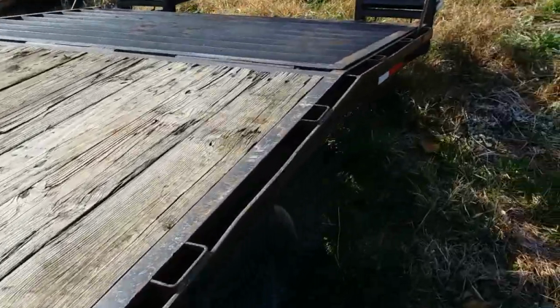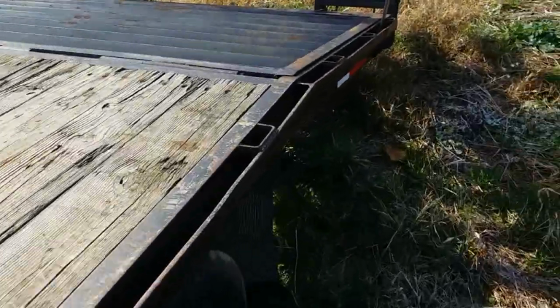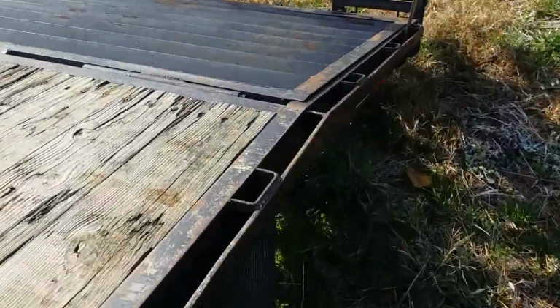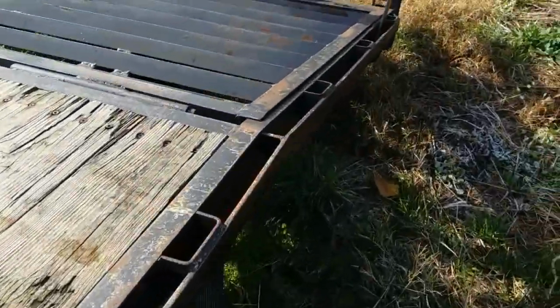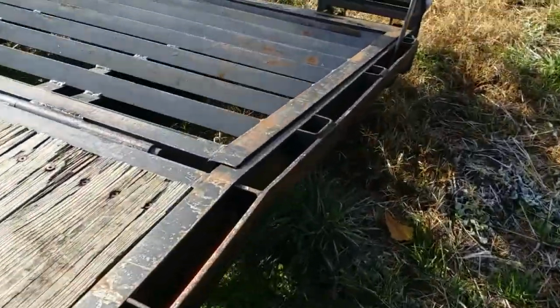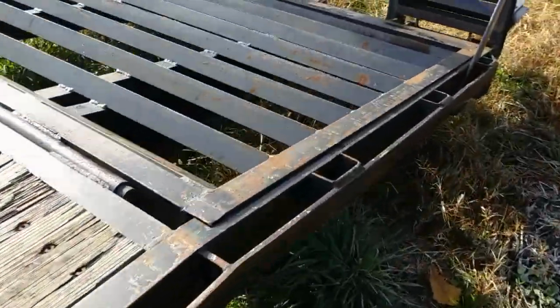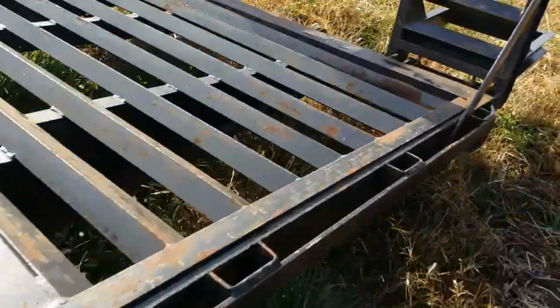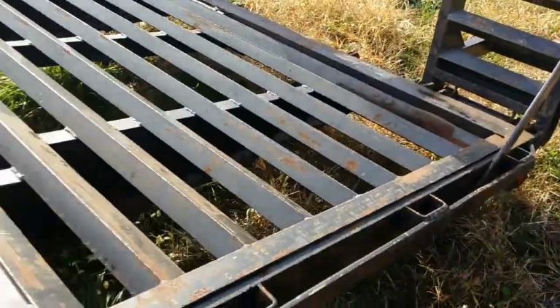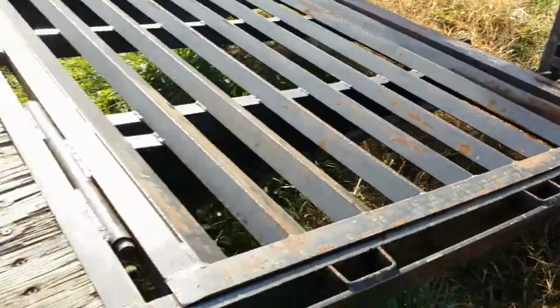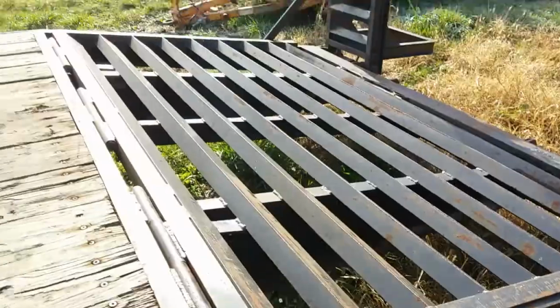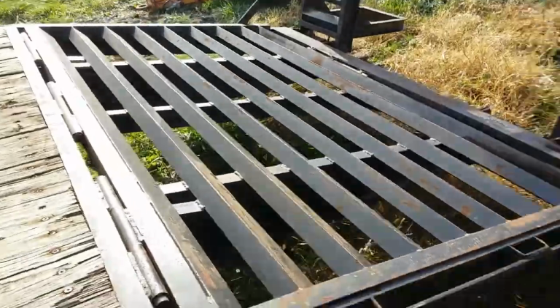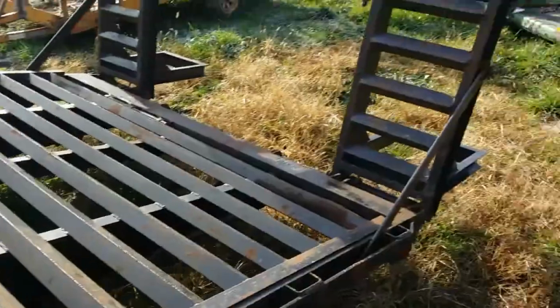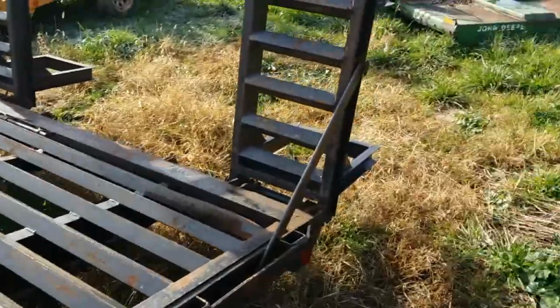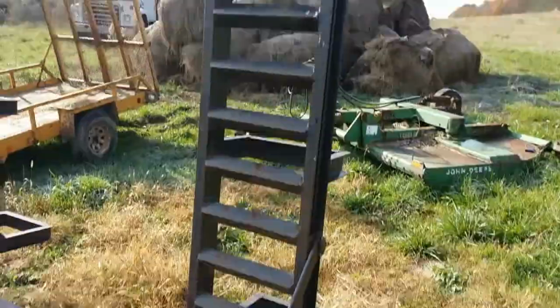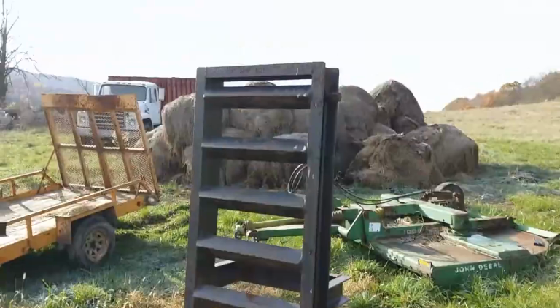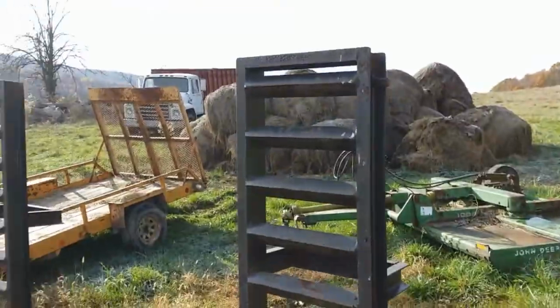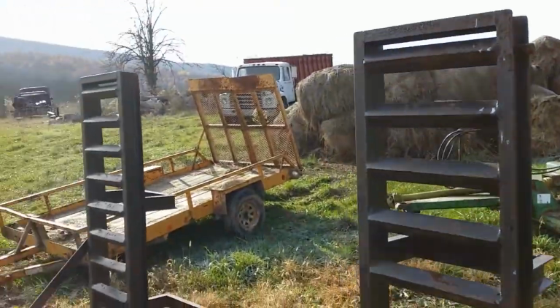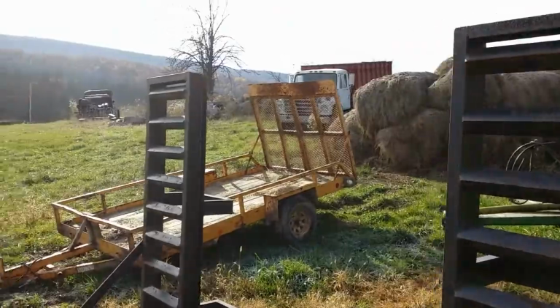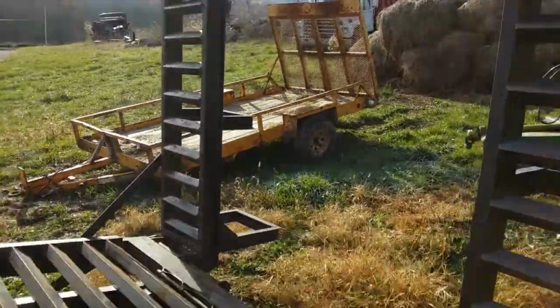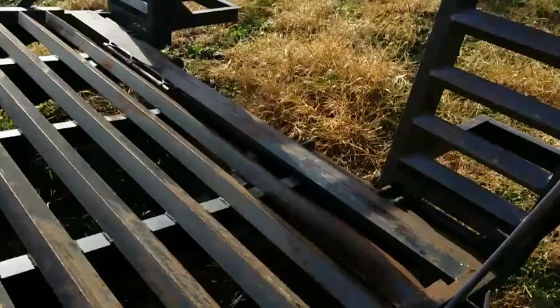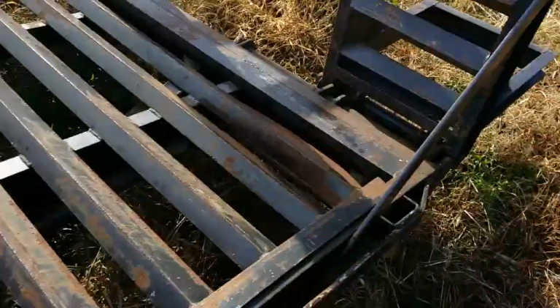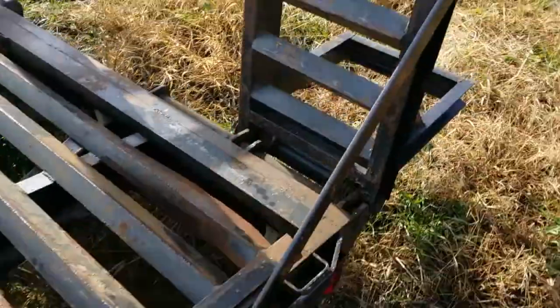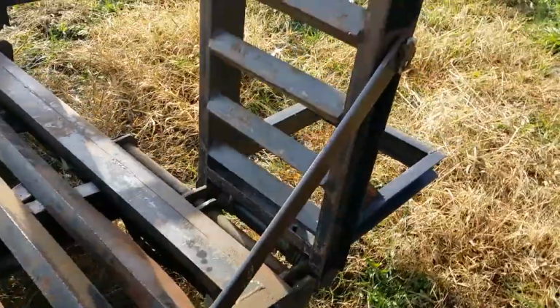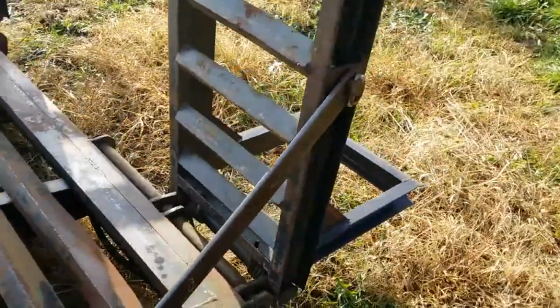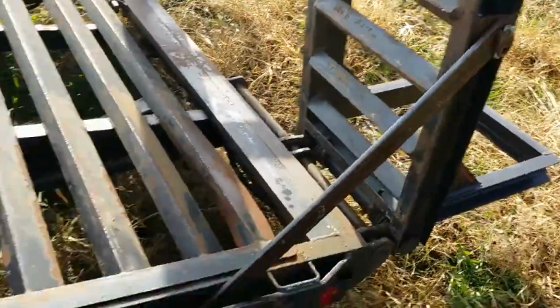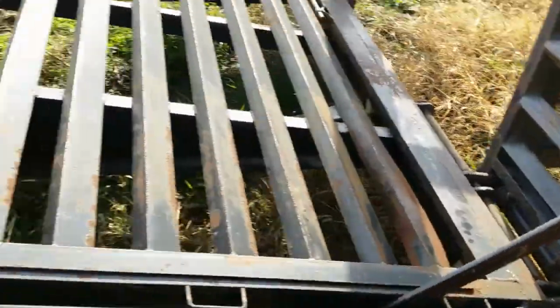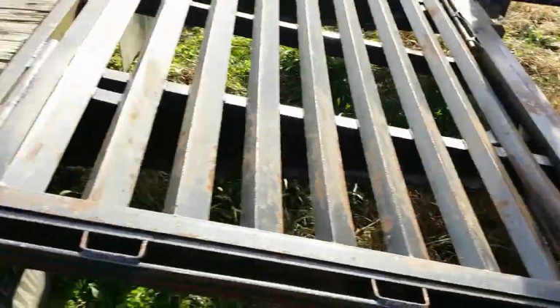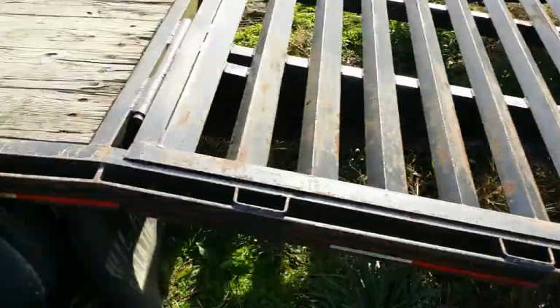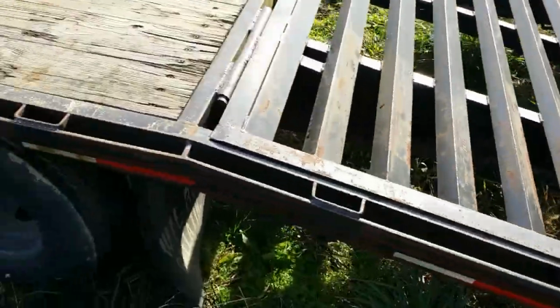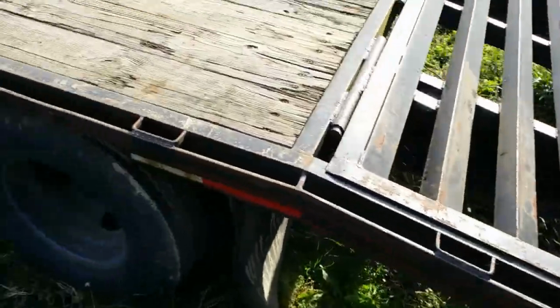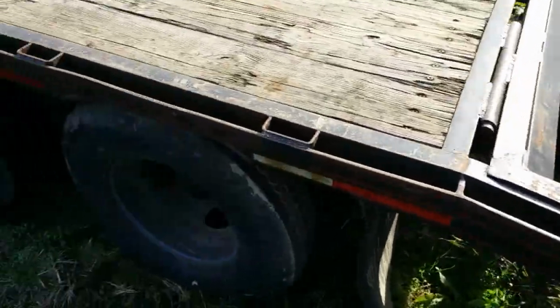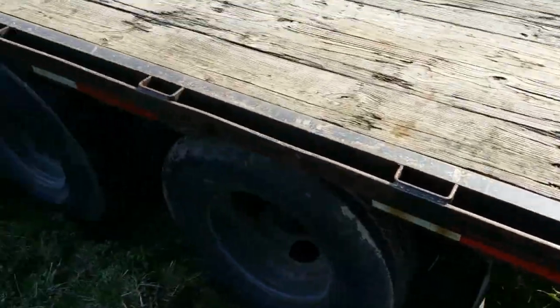They're down to the beaver tail. The ramps are in very nice shape. This is an equipment trailer — it's made for hauling equipment.